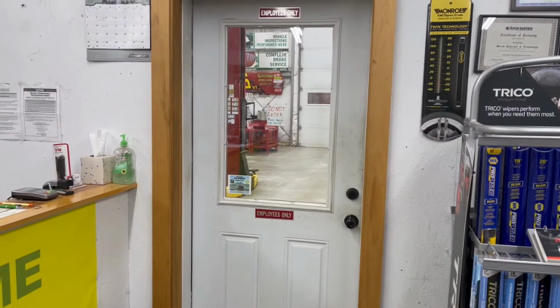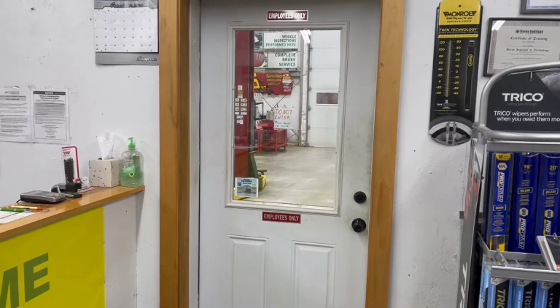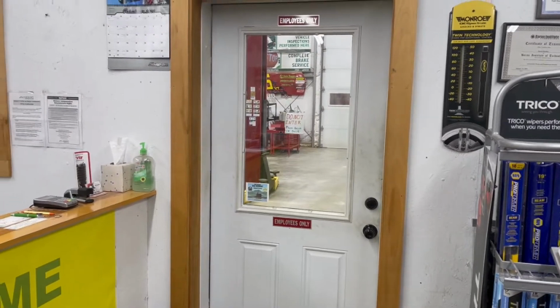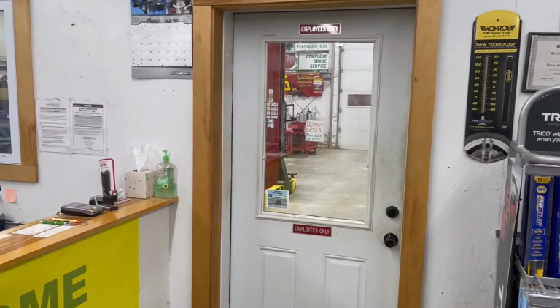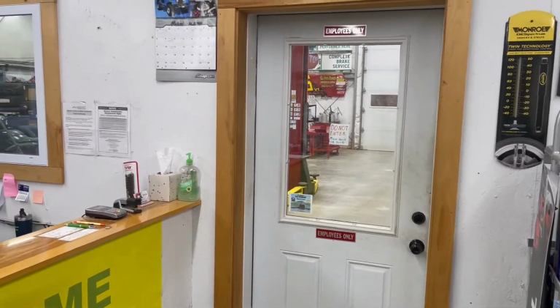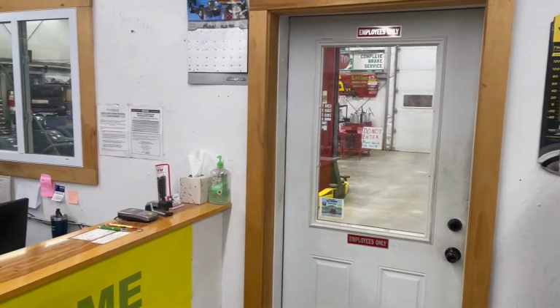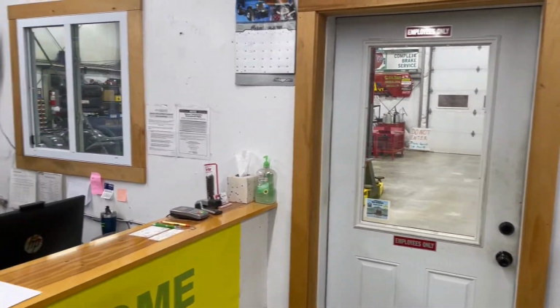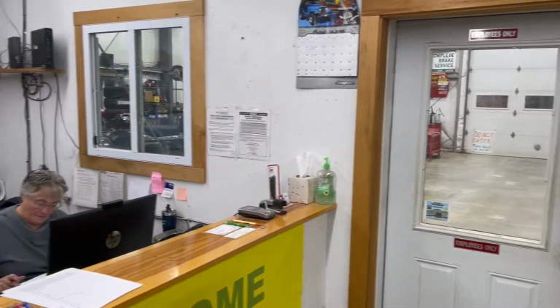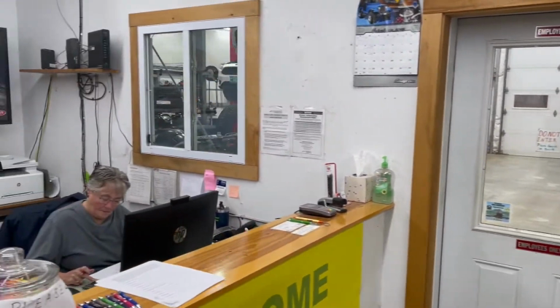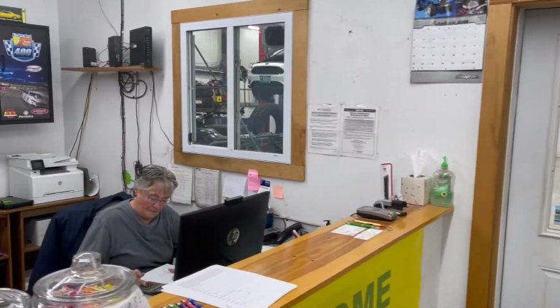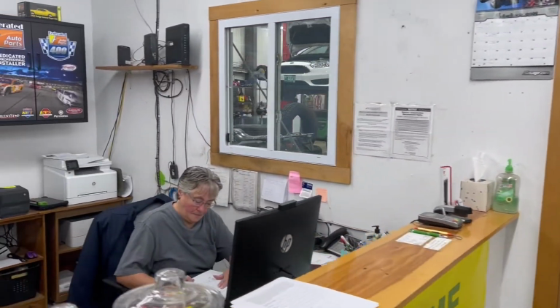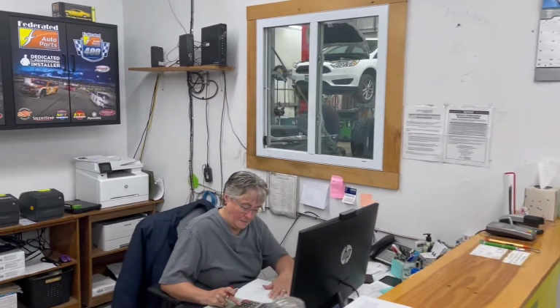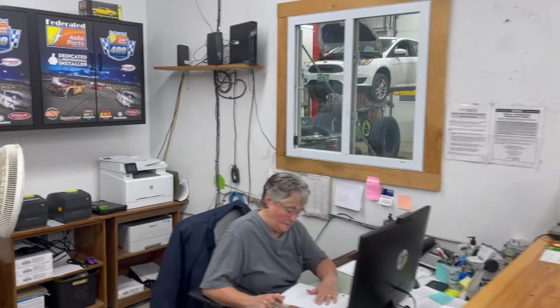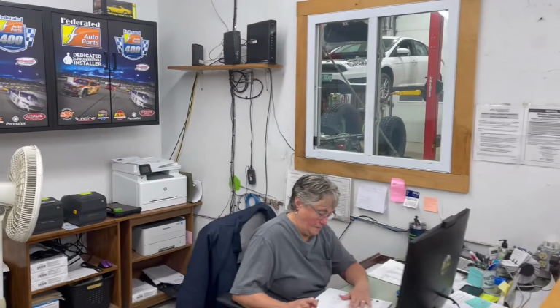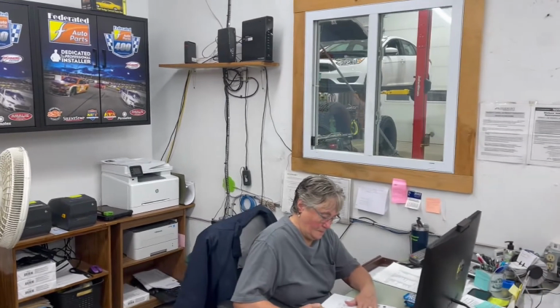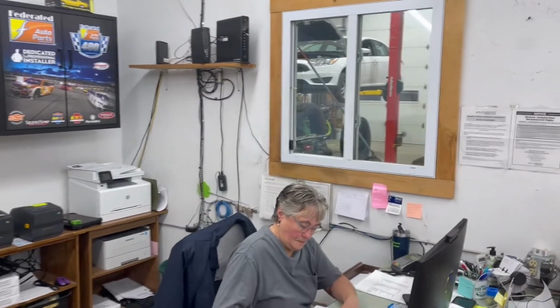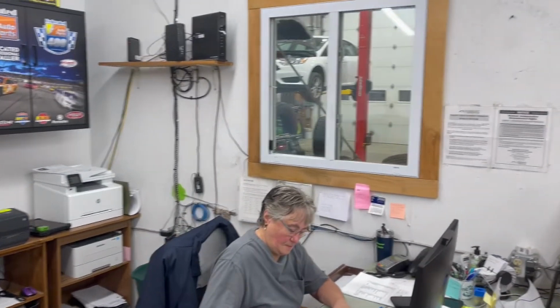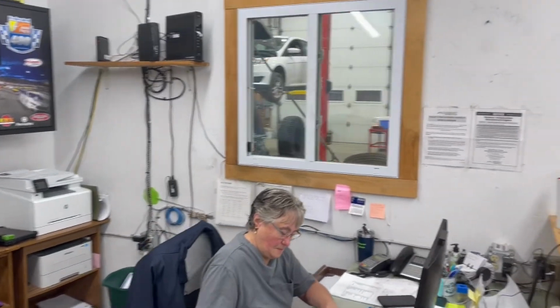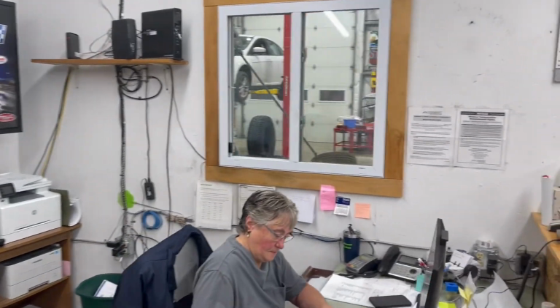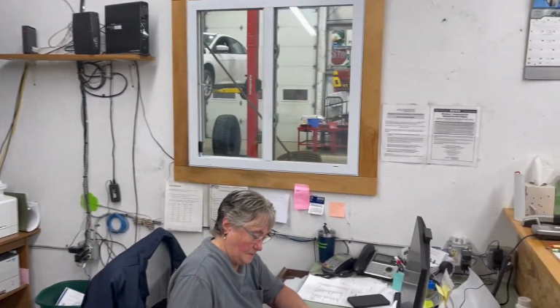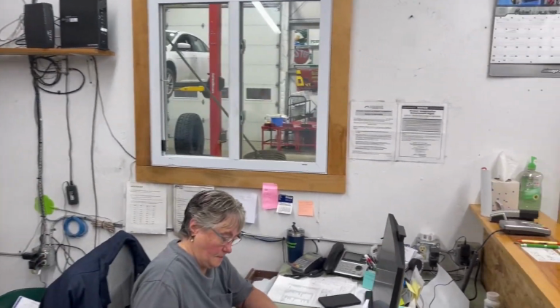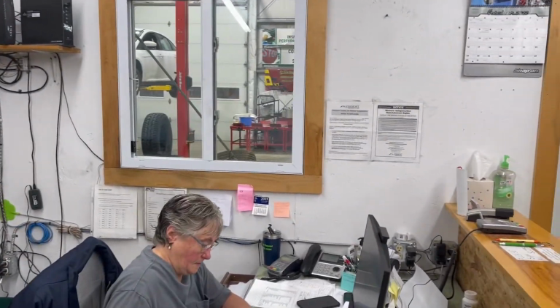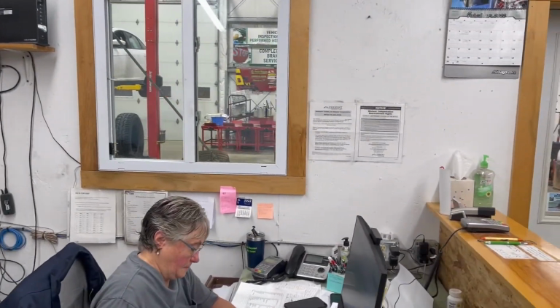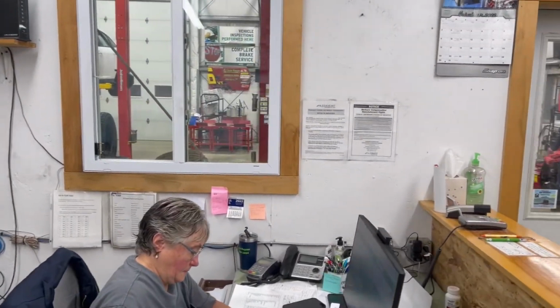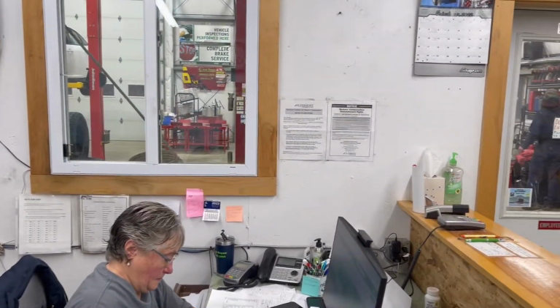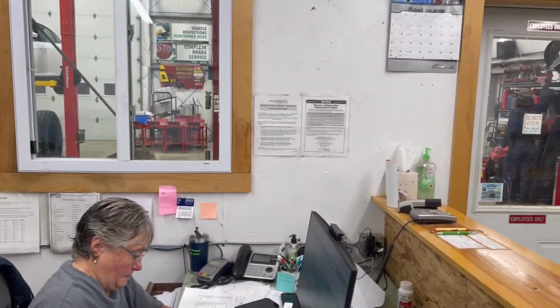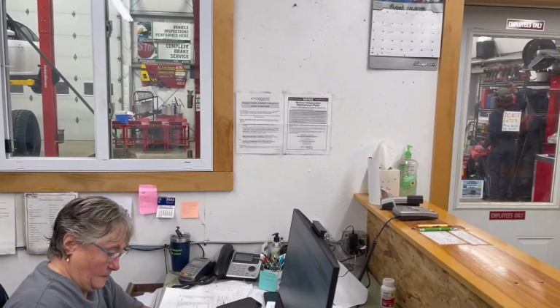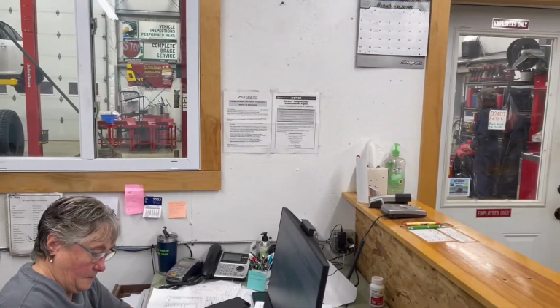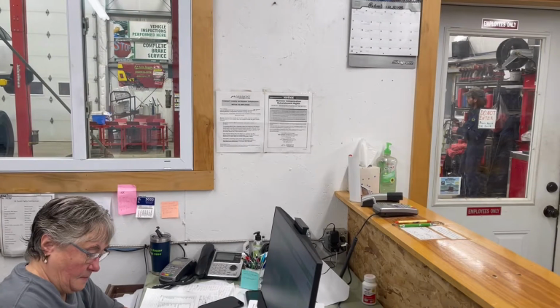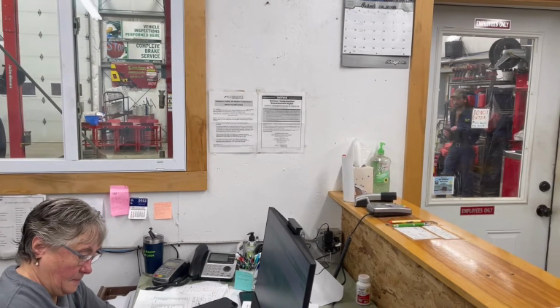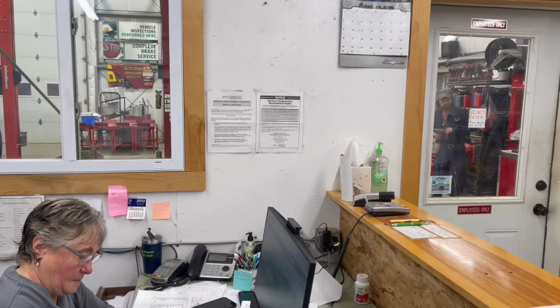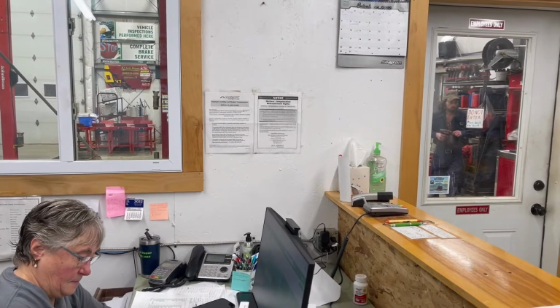I'm at A-plus Auto in Johnson, Vermont. This lovely lady sitting over here doing the work is my daughter-in-law, married to my son Sonny Dan.